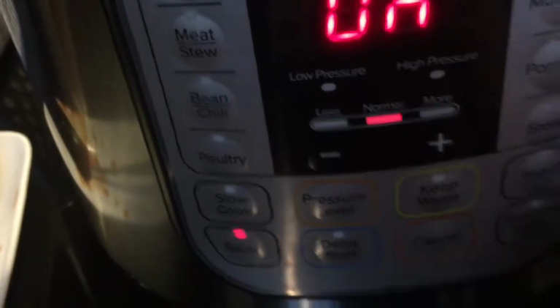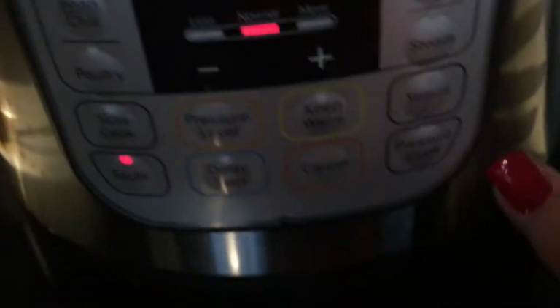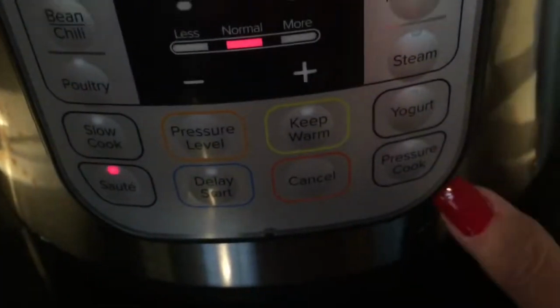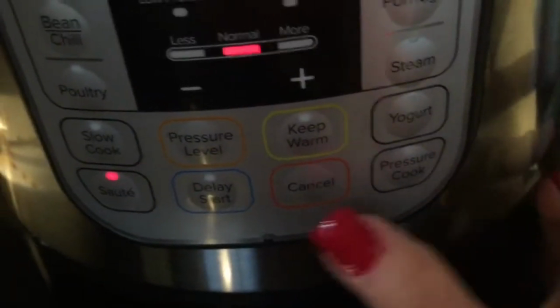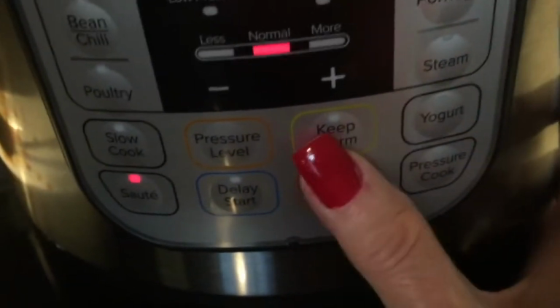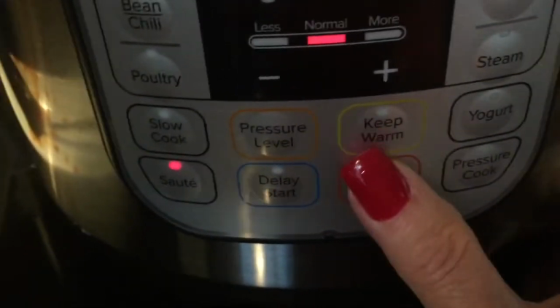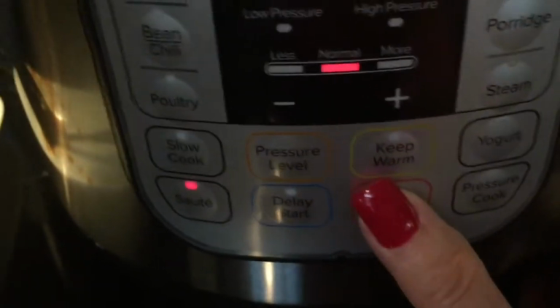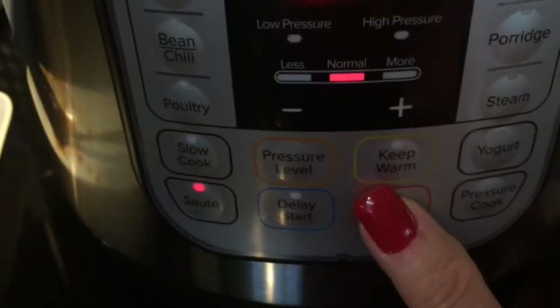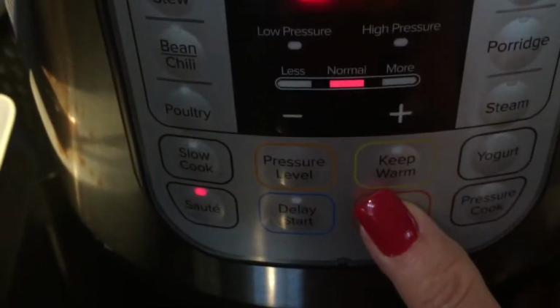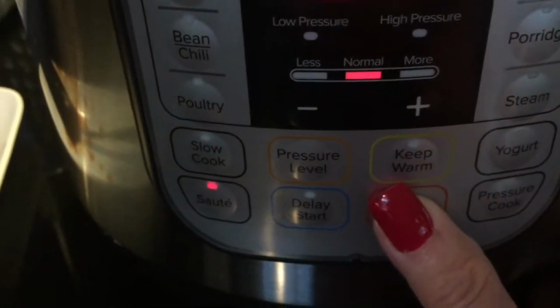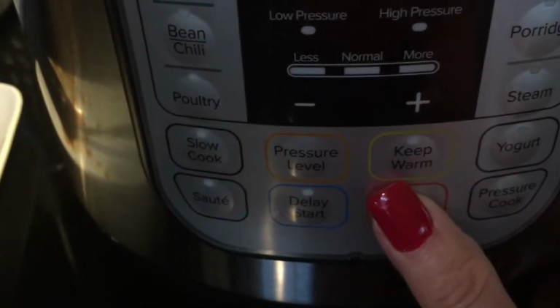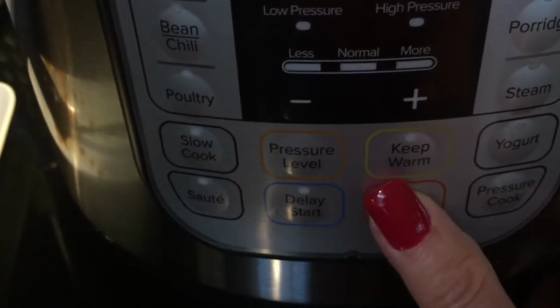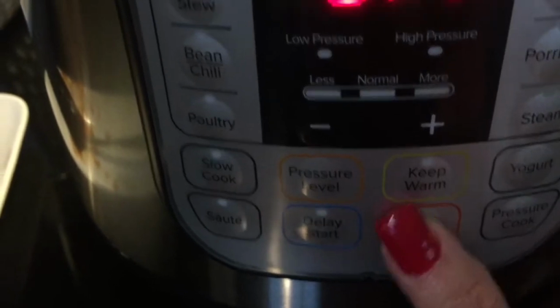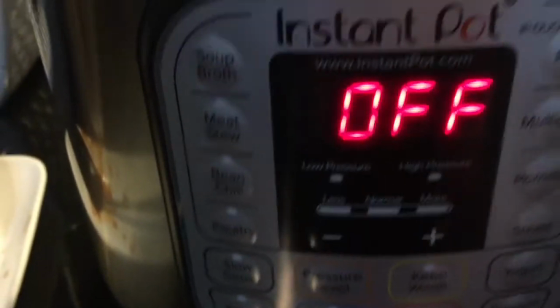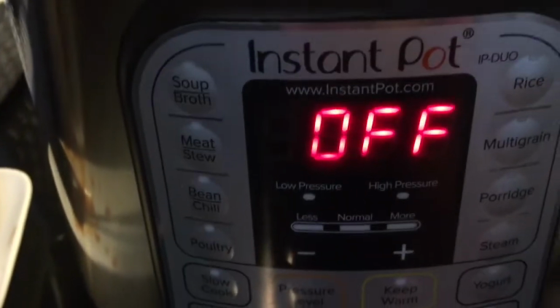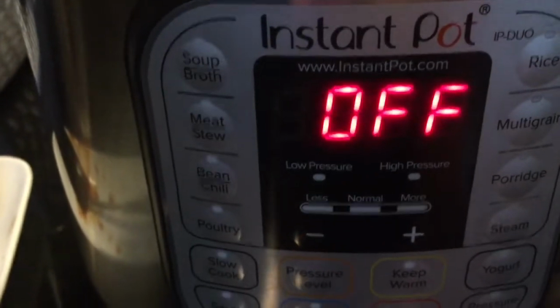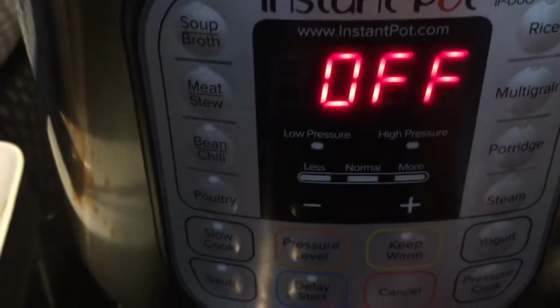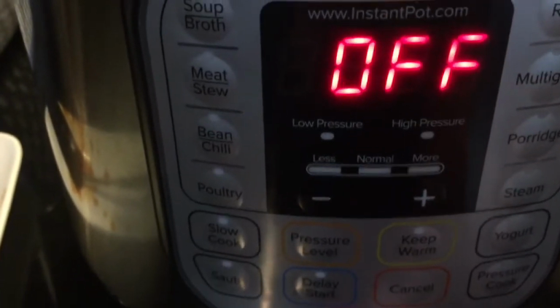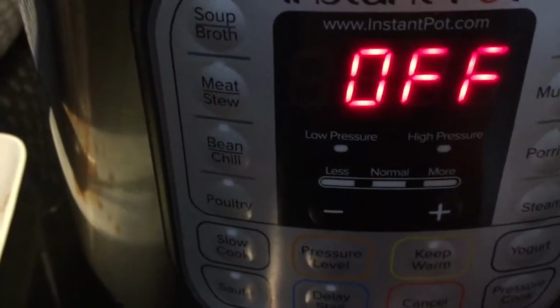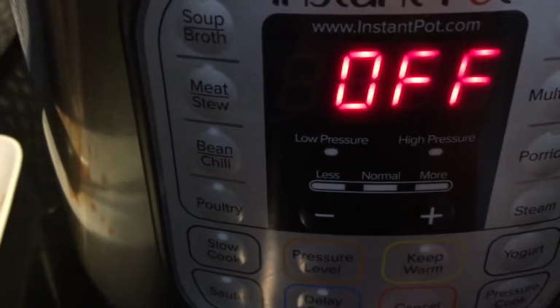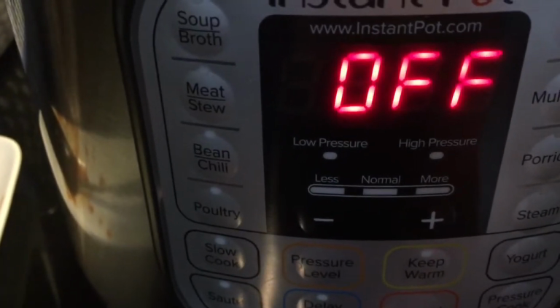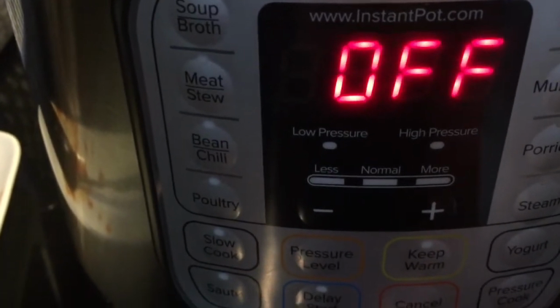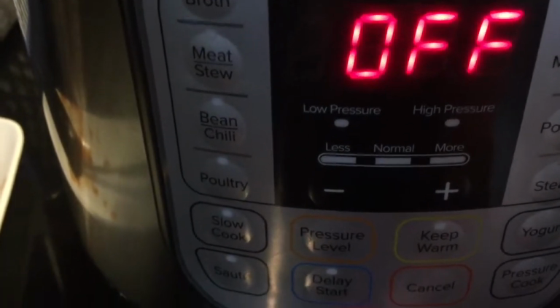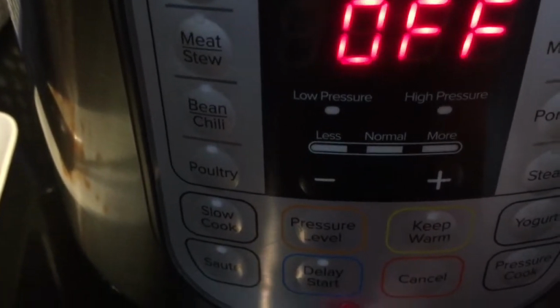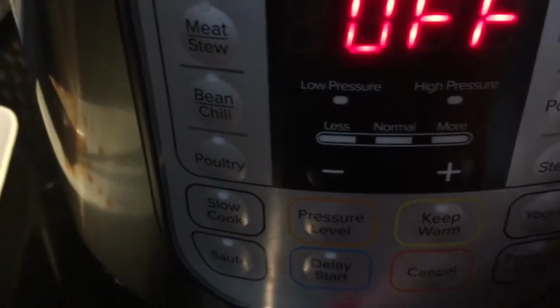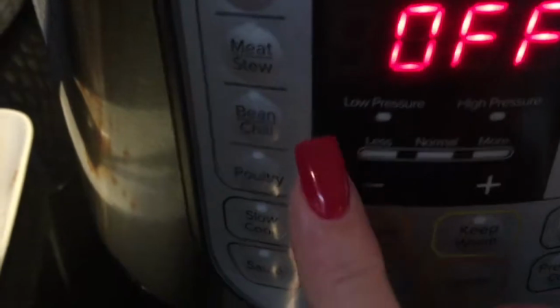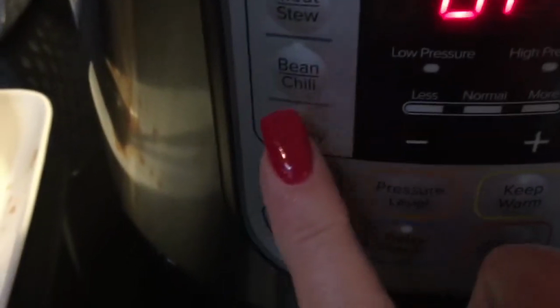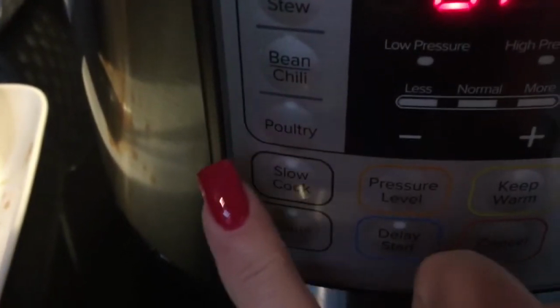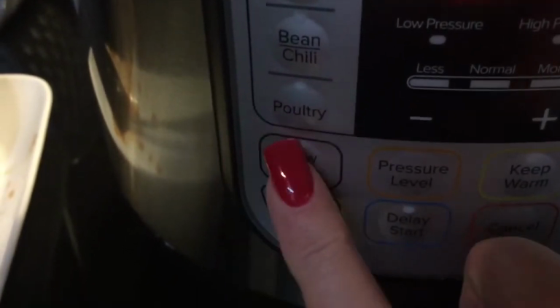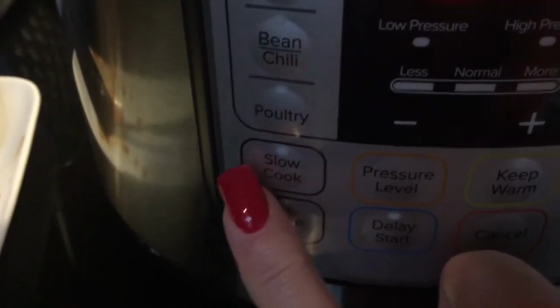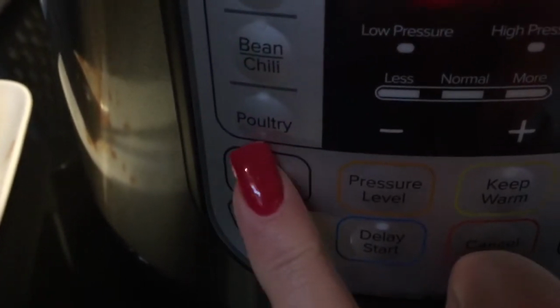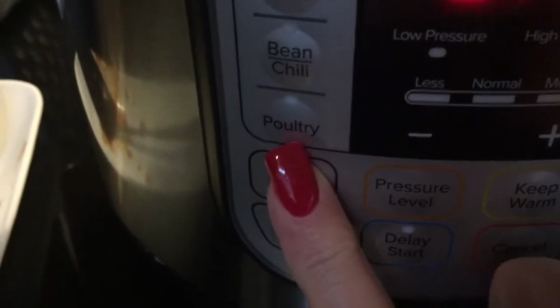I'm going to stop it, I'm going to cancel it — hope y'all can follow me — cancel it, it goes off. Then I'm going to go up, since I've got that top, I'm going to slow cook, so I'm going to put it on slow cook.